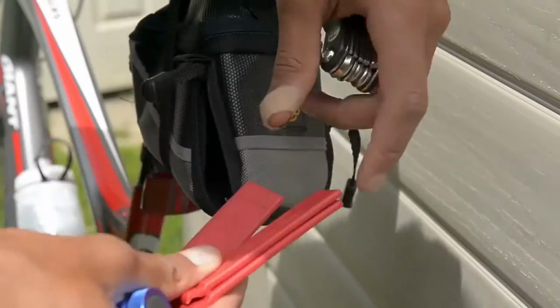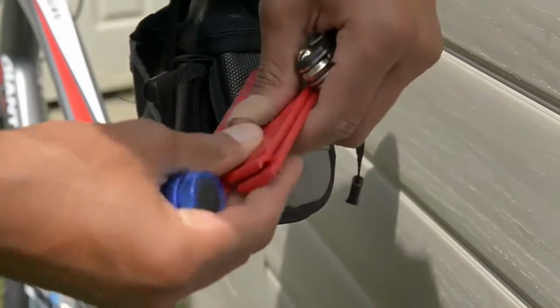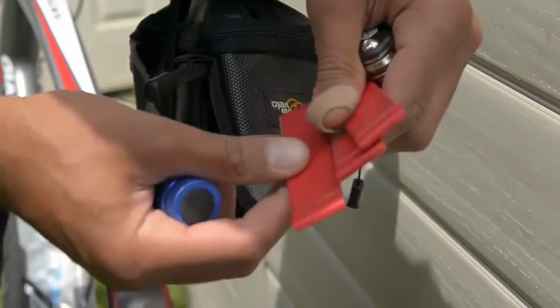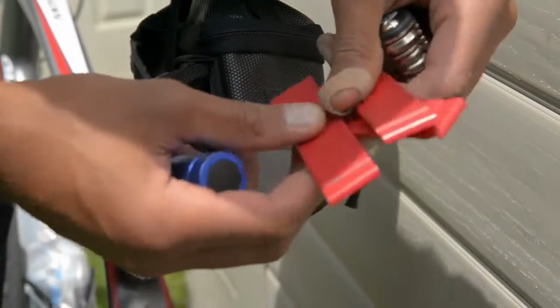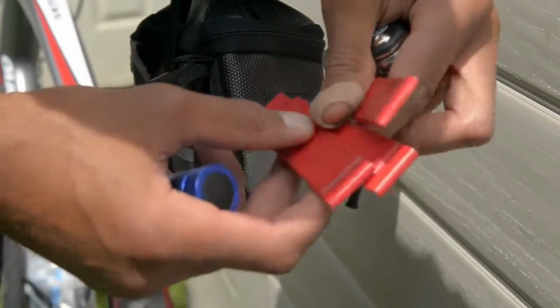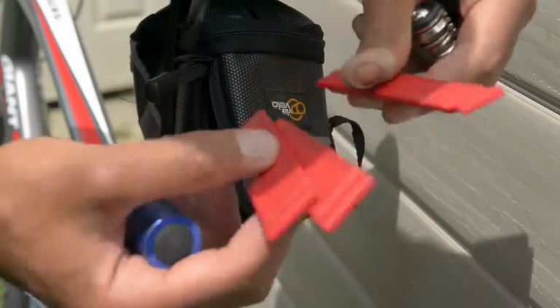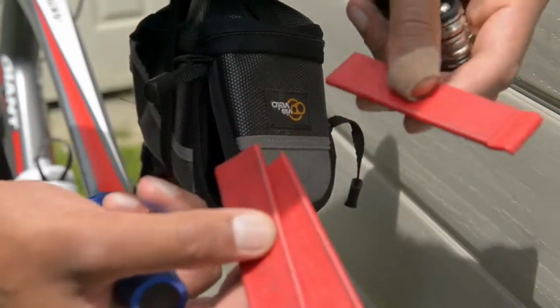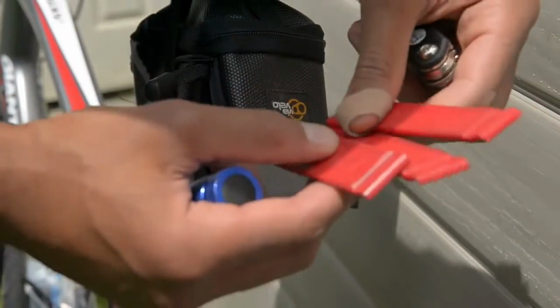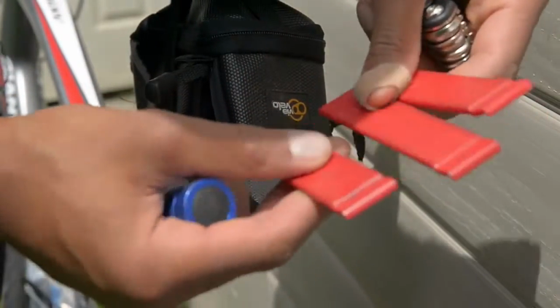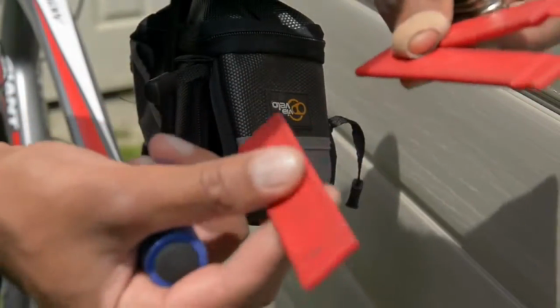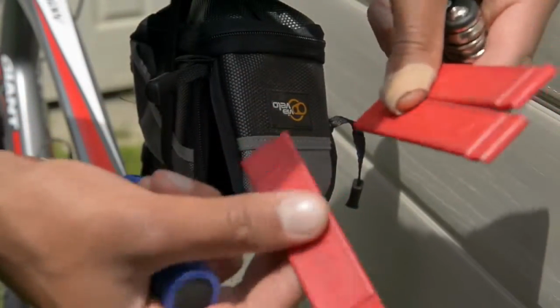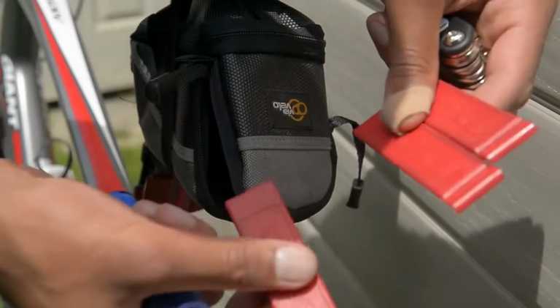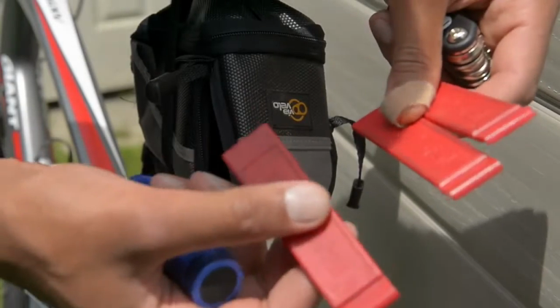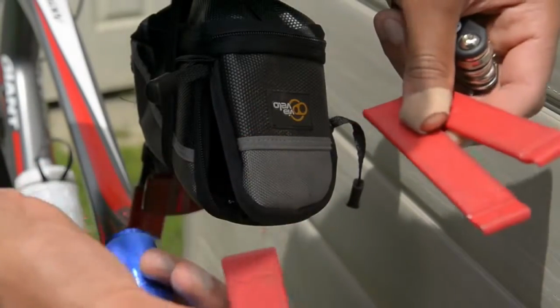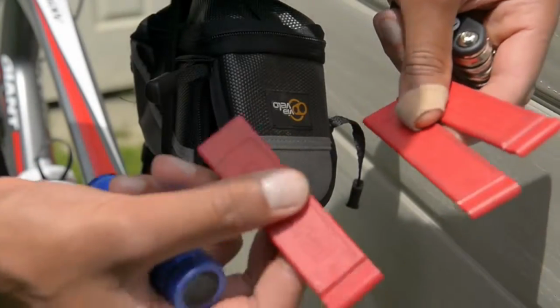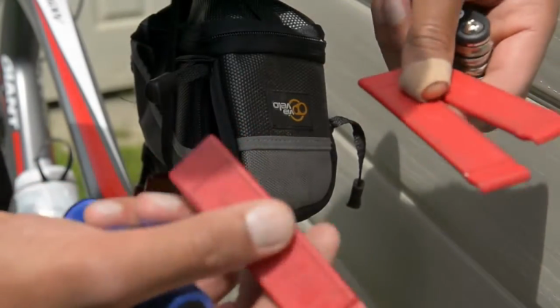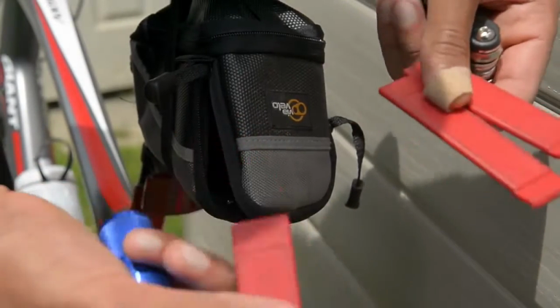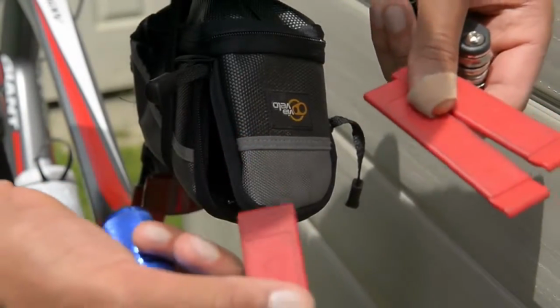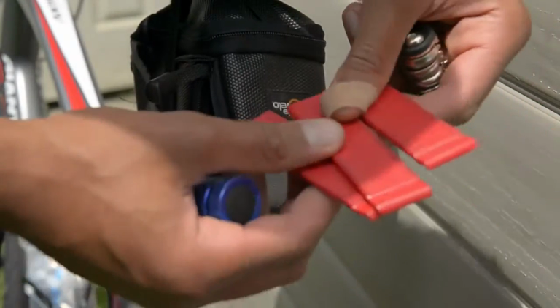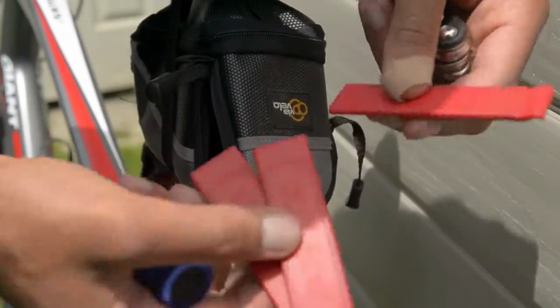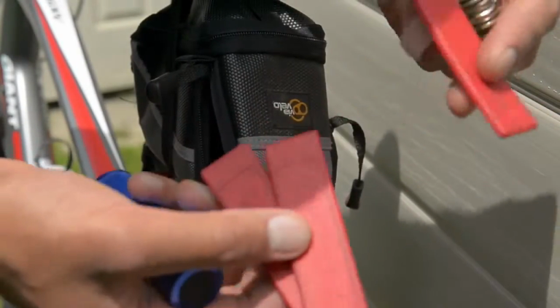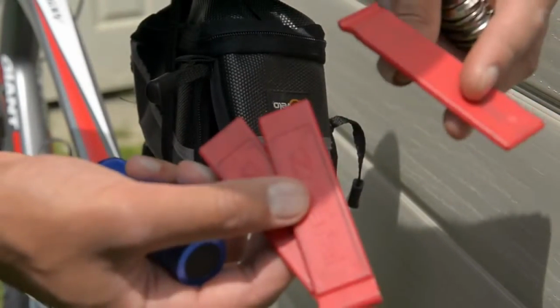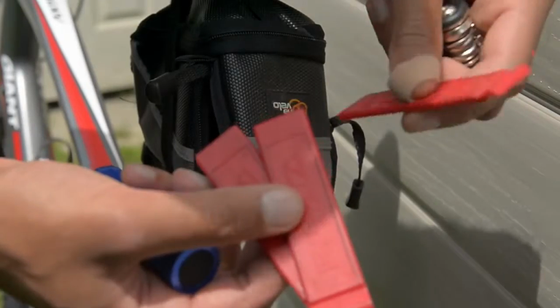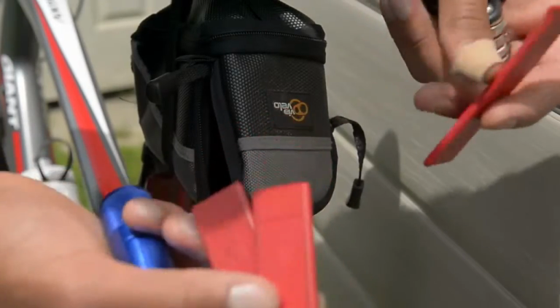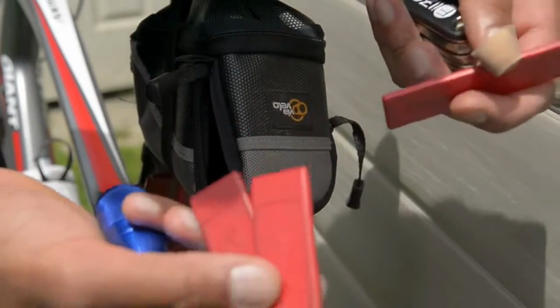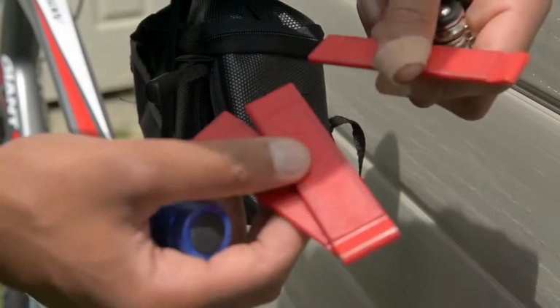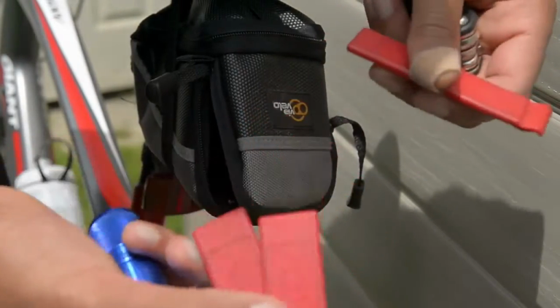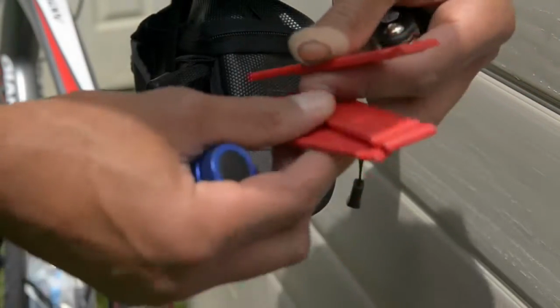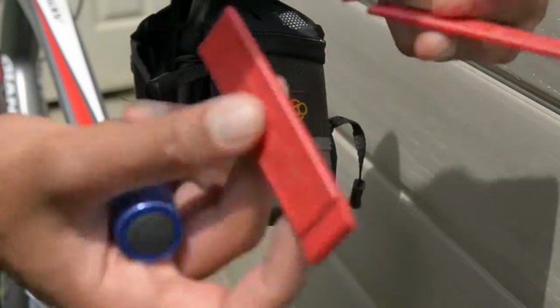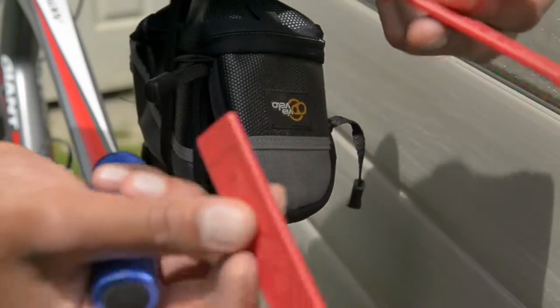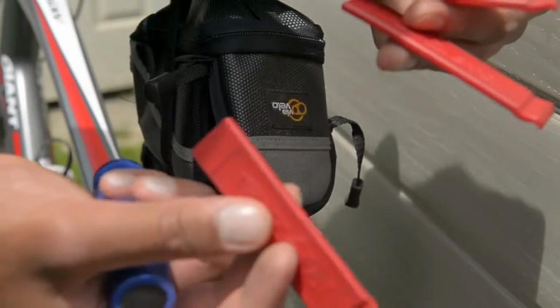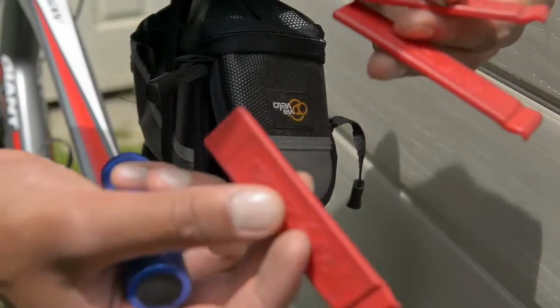Lastly I've got these tire pry bar things. You can't always remove tires entirely by your hands, and these stop you from wrecking your fingers and getting cuts. So always carry these with you too.